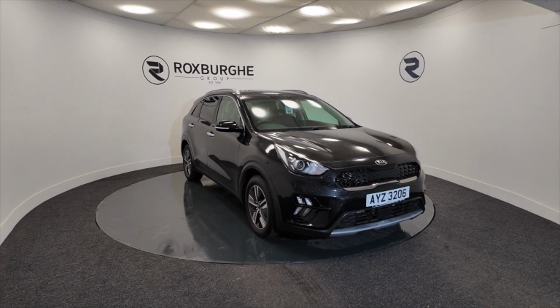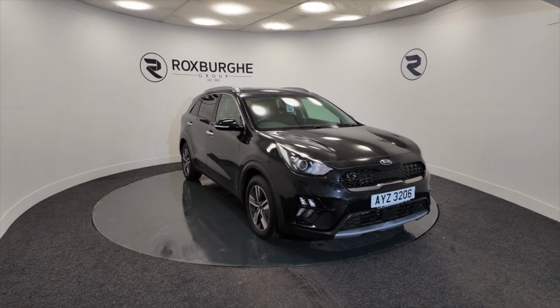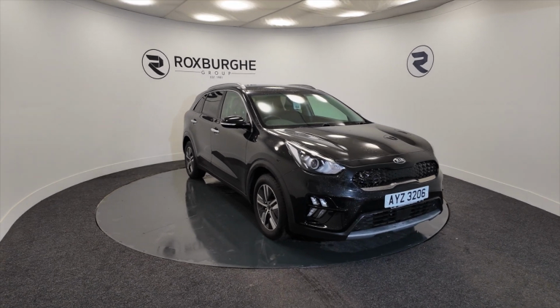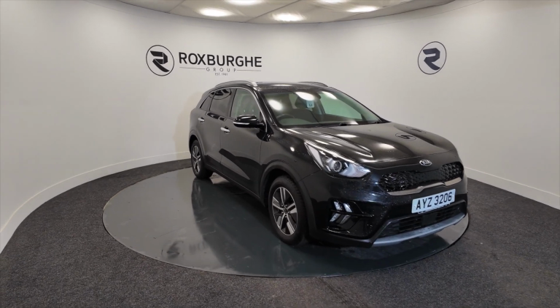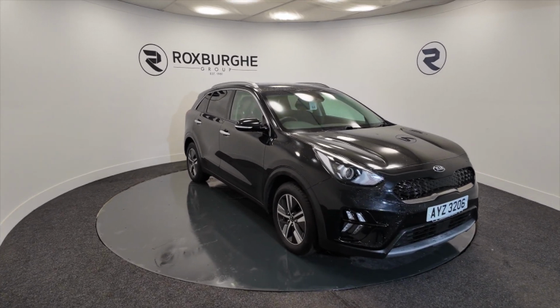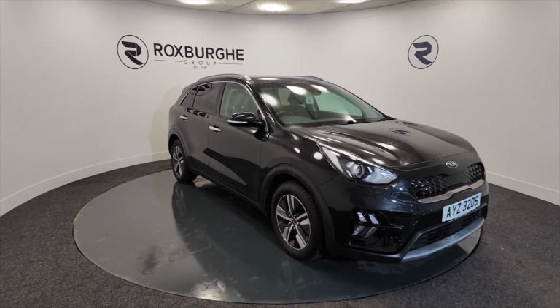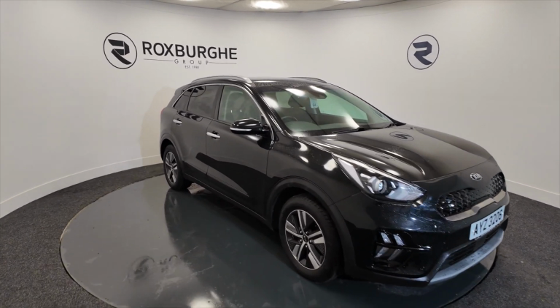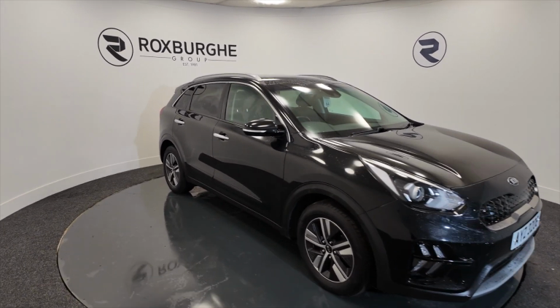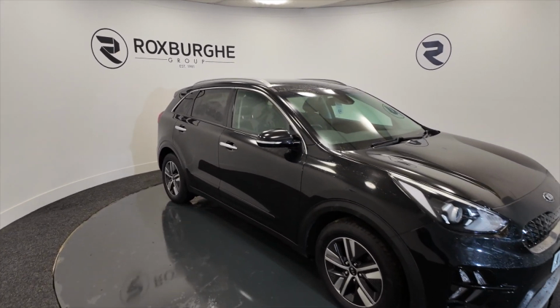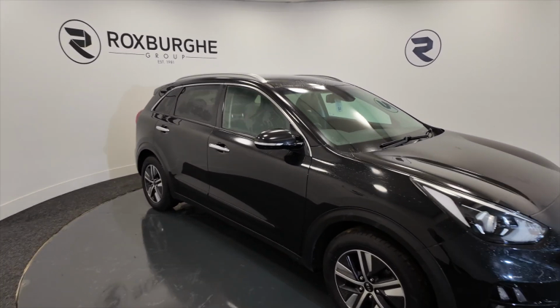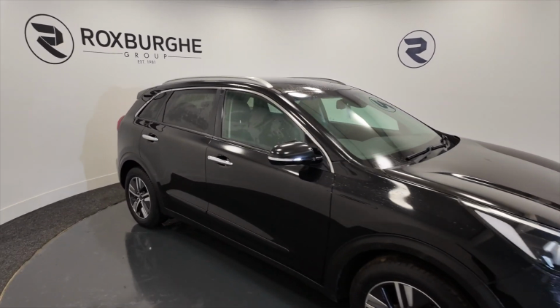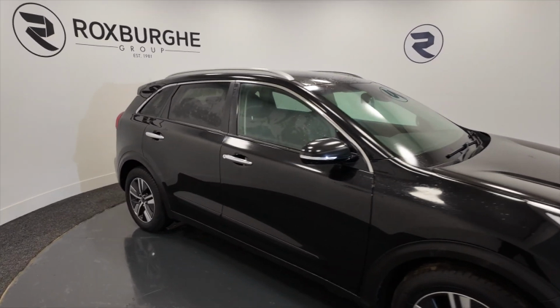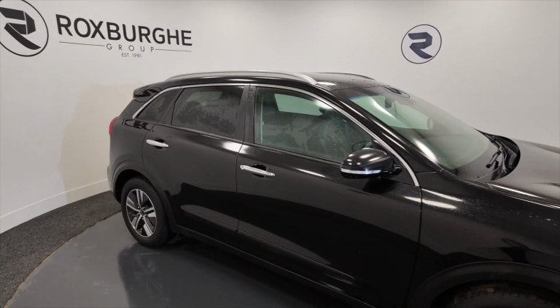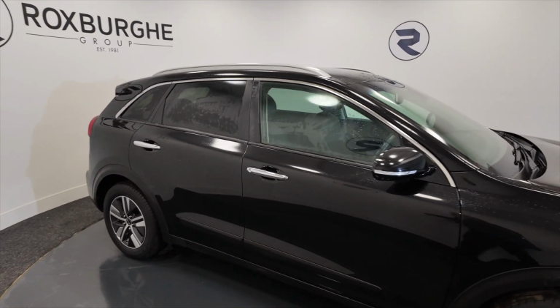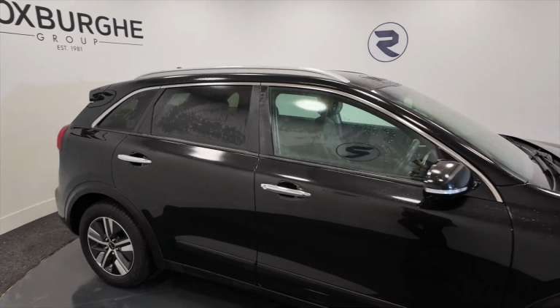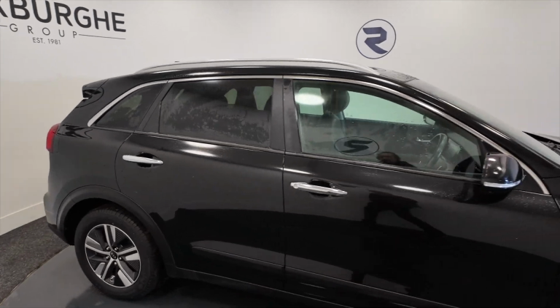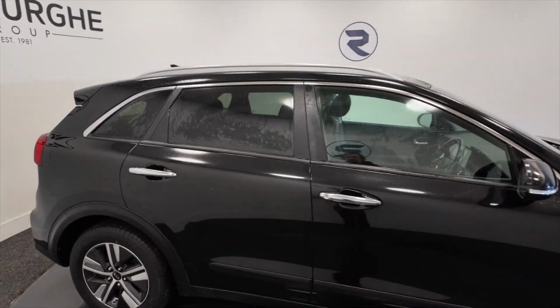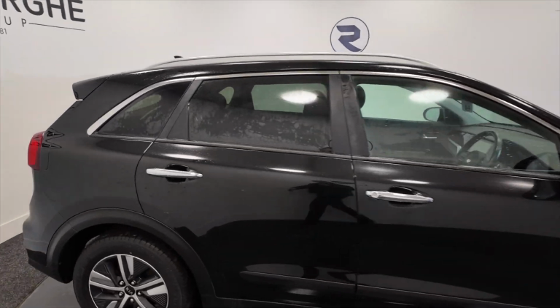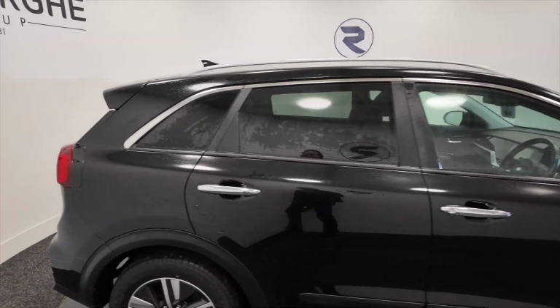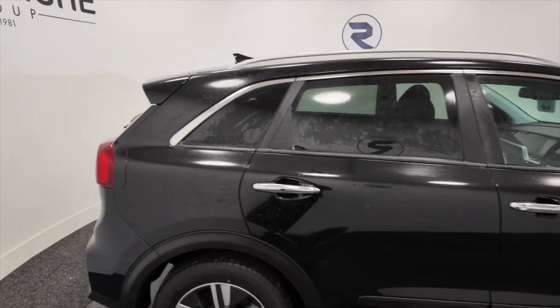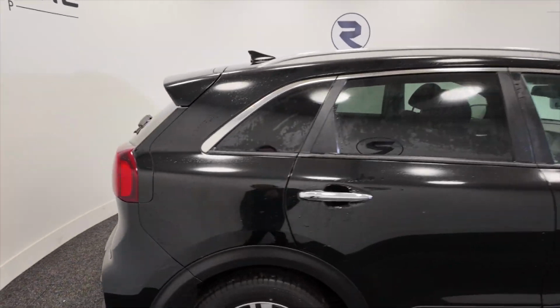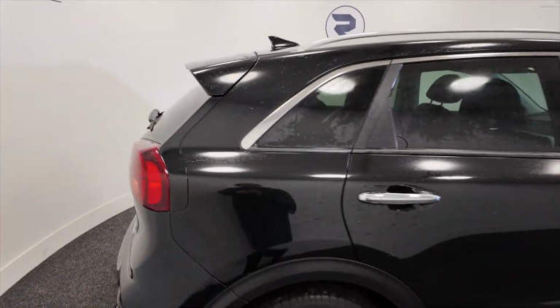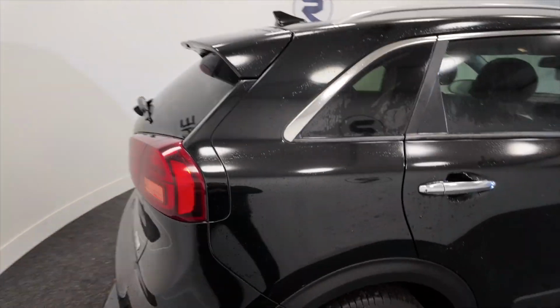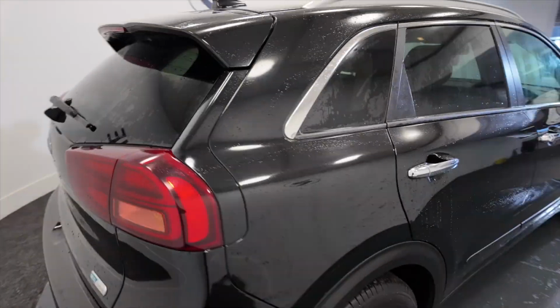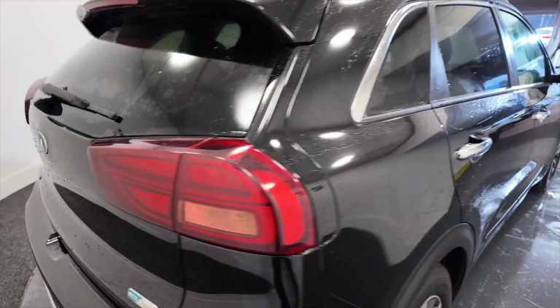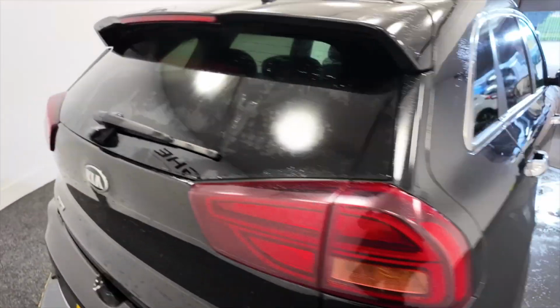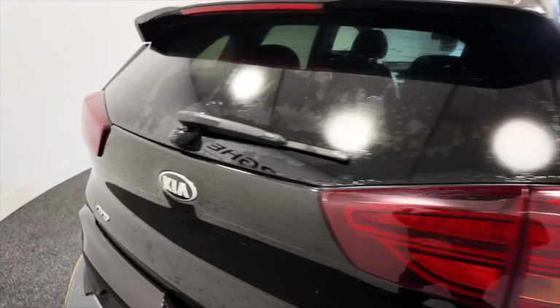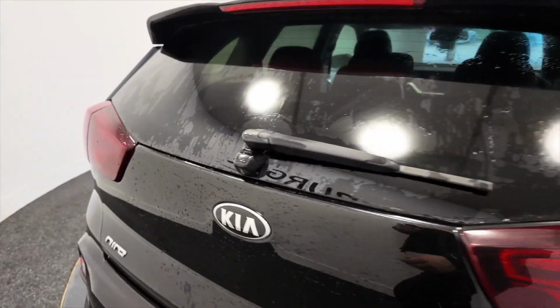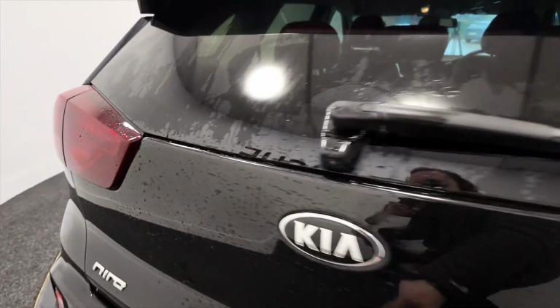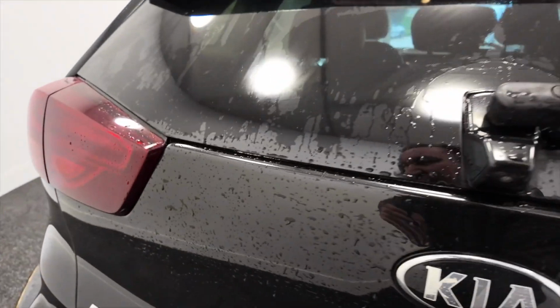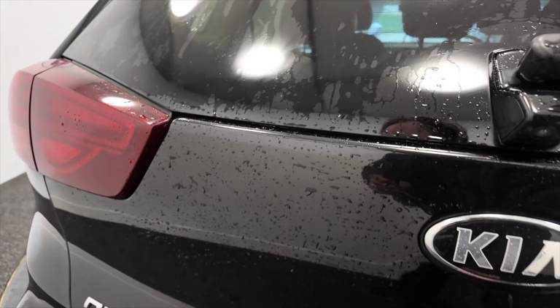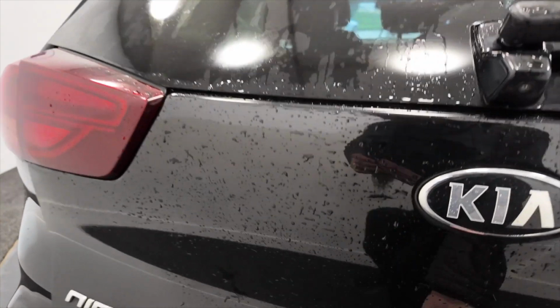Really nice this — alloy wheels, 5-door with roof bars, really nice jet black colour with that silver trim, and of course you've got diamond cut alloy wheels.